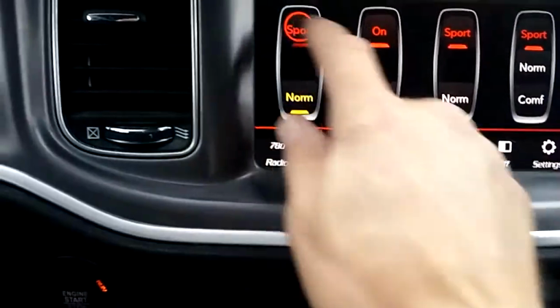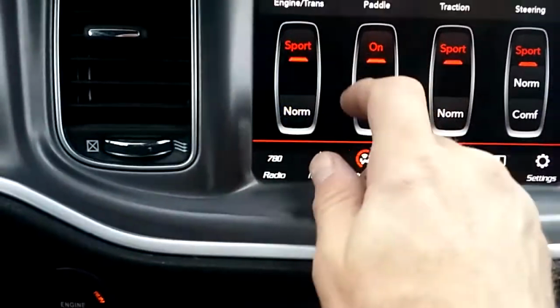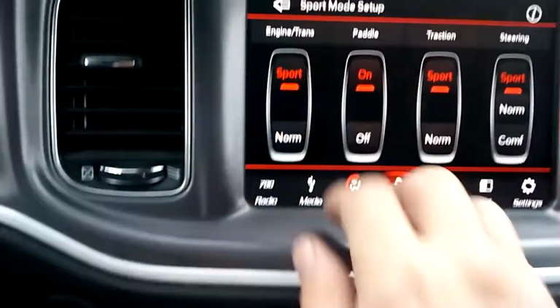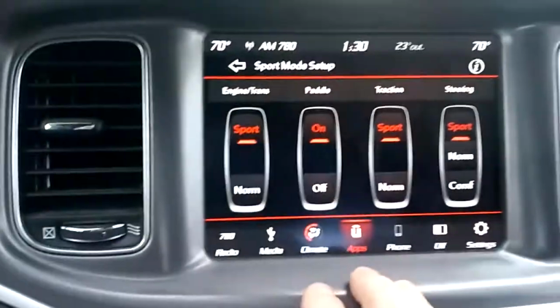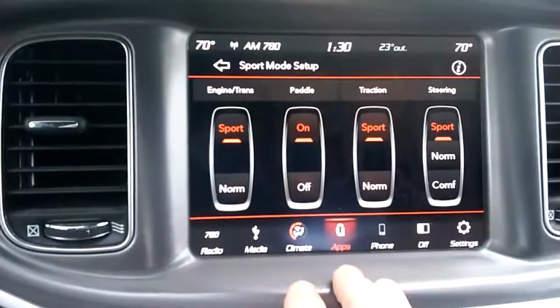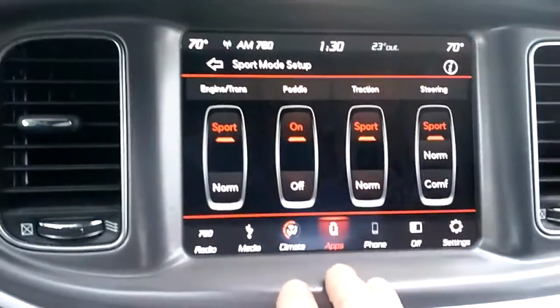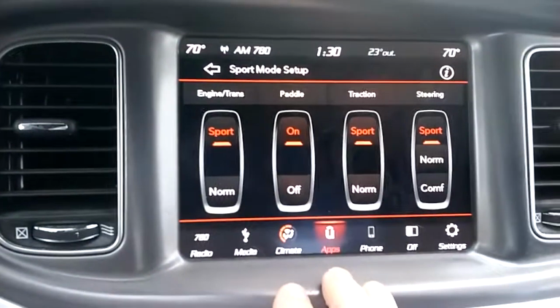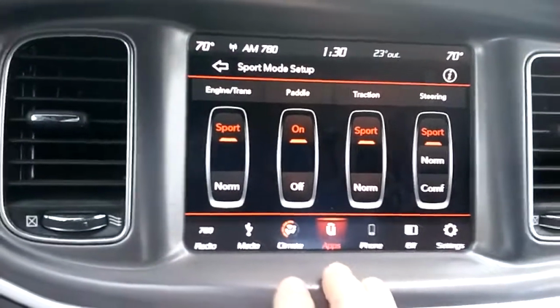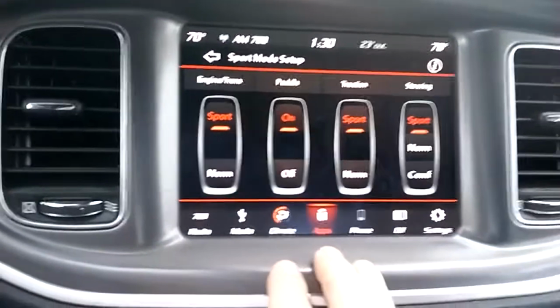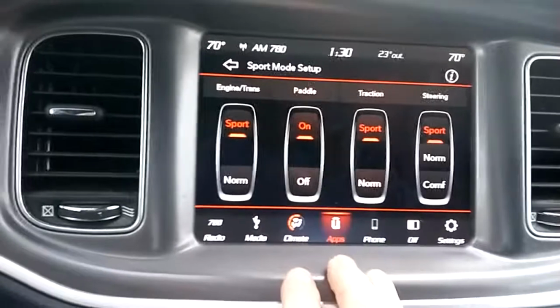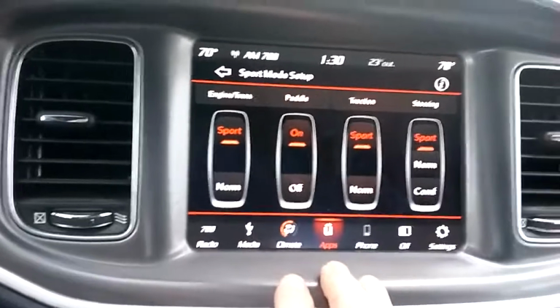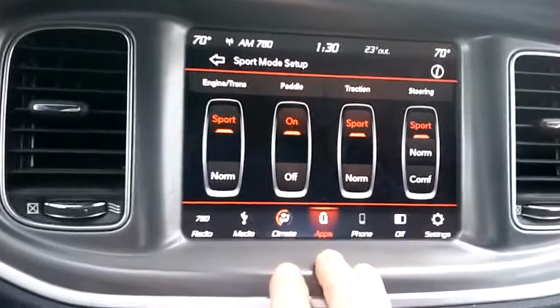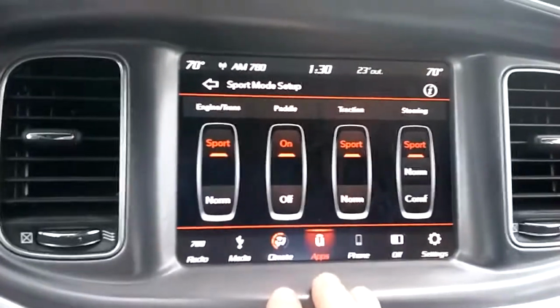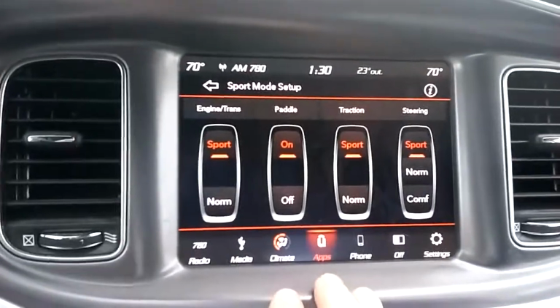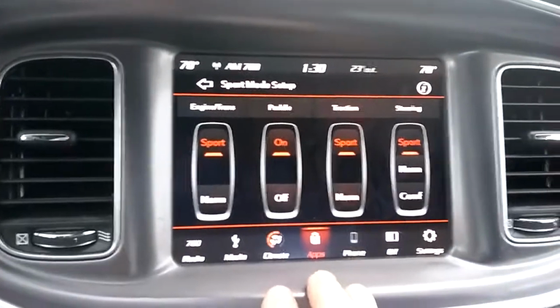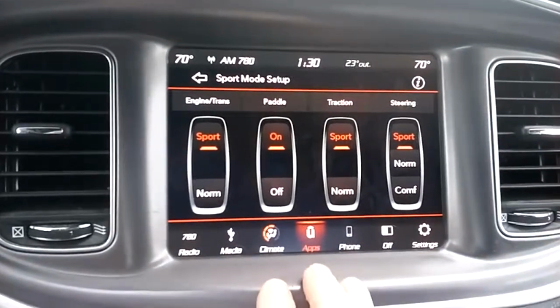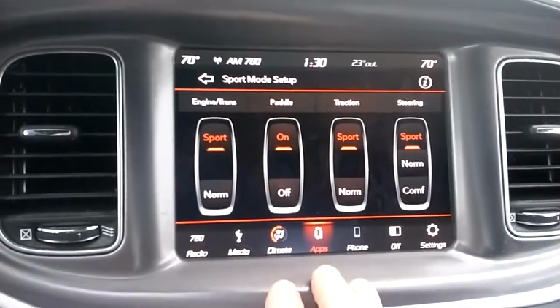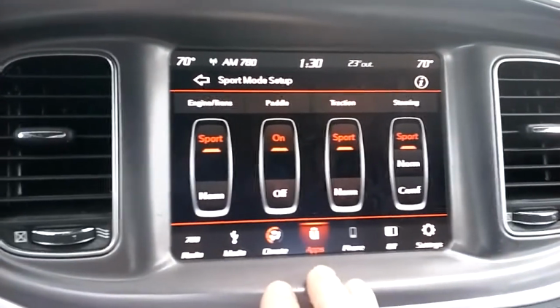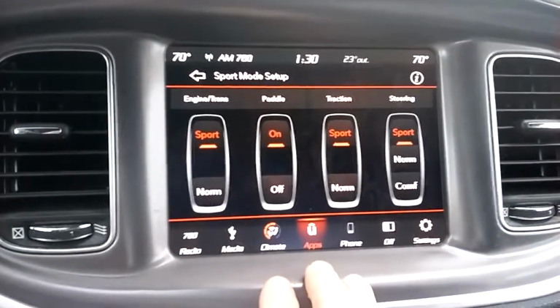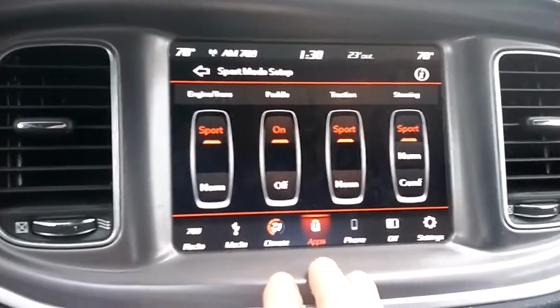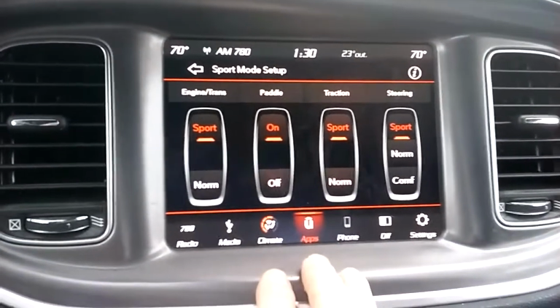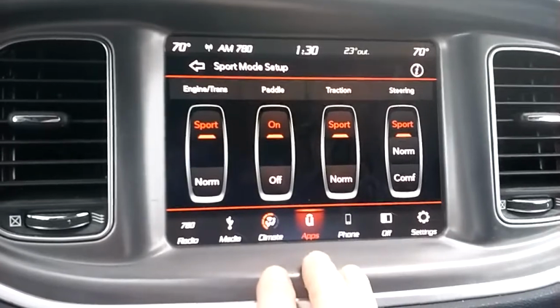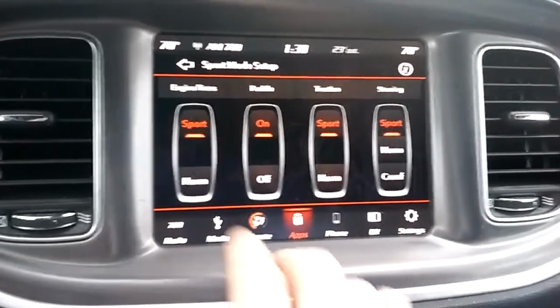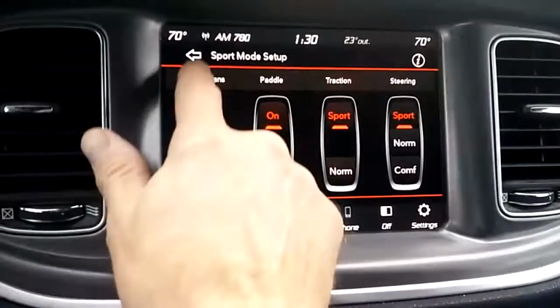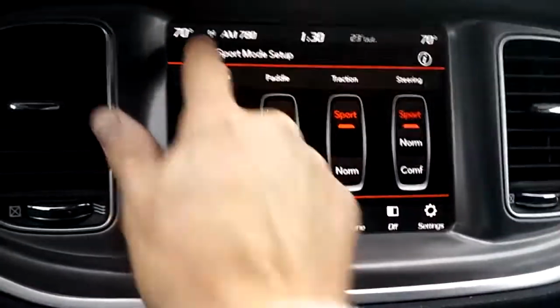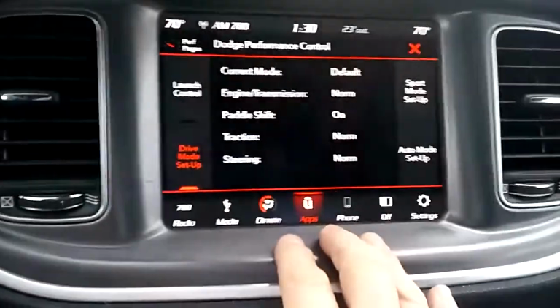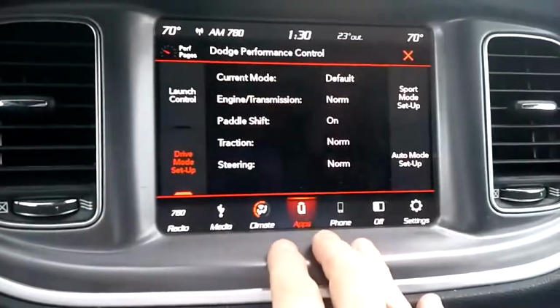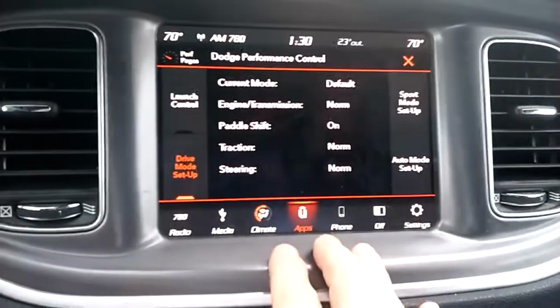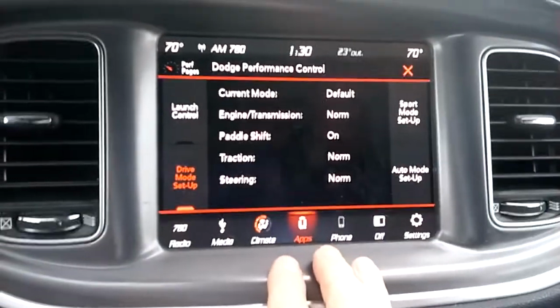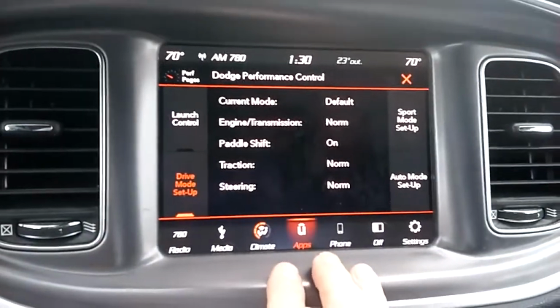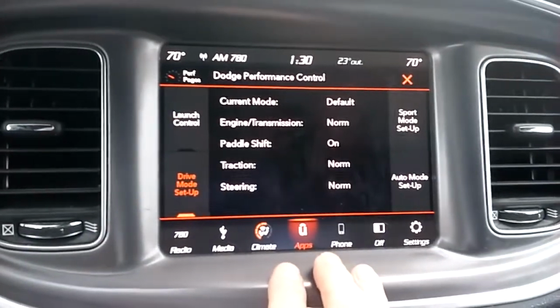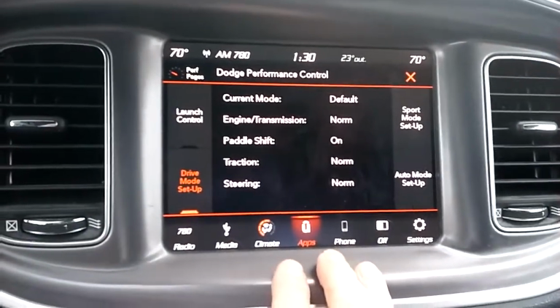You can put the Engine and Trans in Sport mode. What it does is it basically makes the engine hold on a little bit longer and maybe shifts a little bit harder. I would actually prefer to have it on regular — I didn't really notice any increase in performance; it just kind of hangs on a little bit.